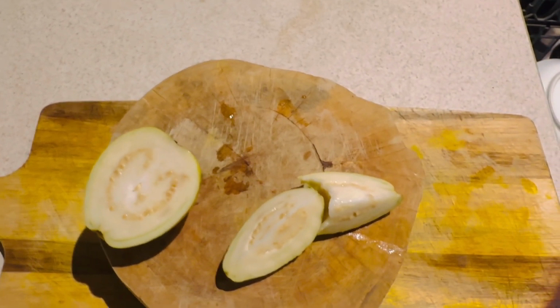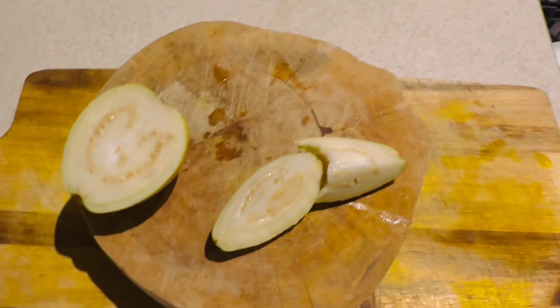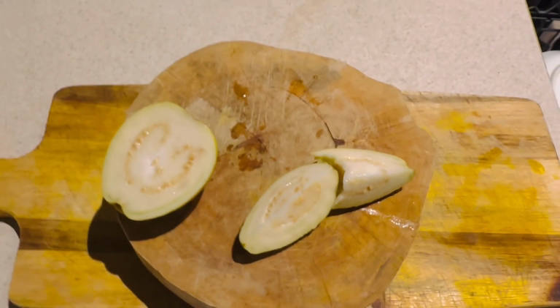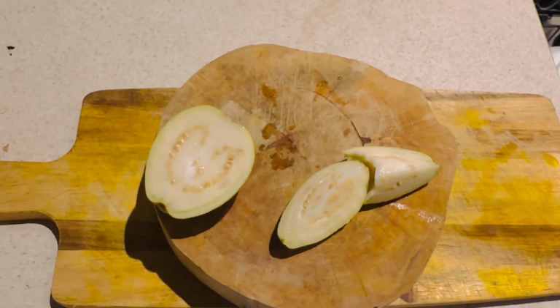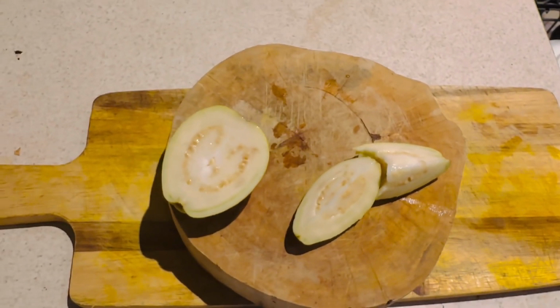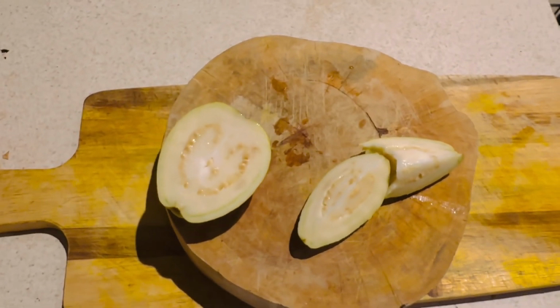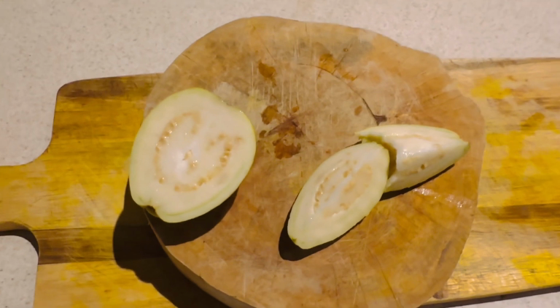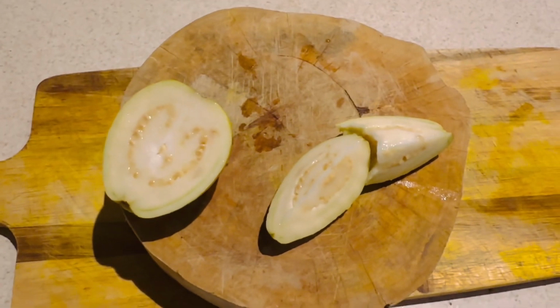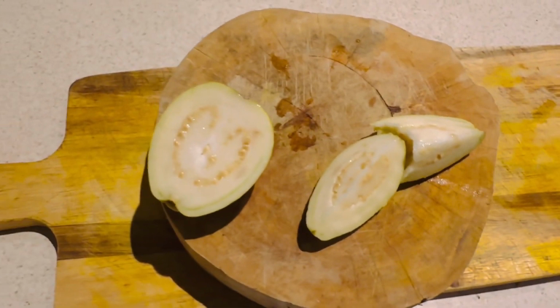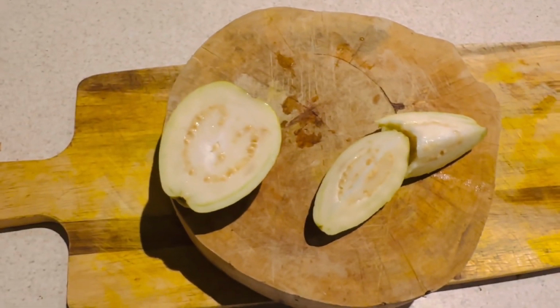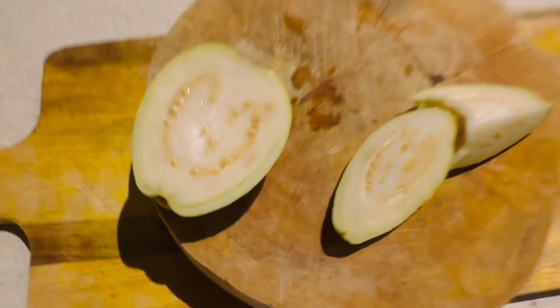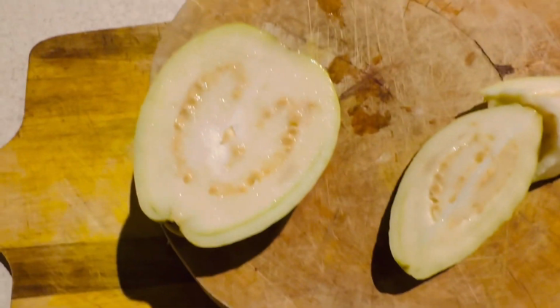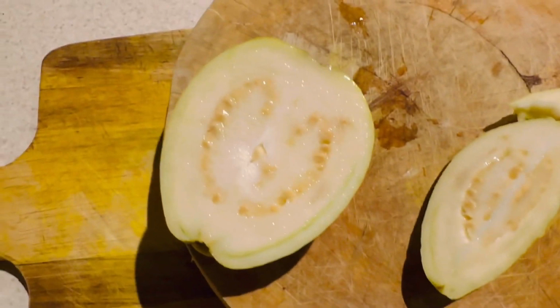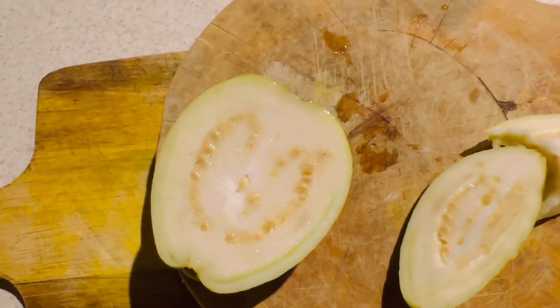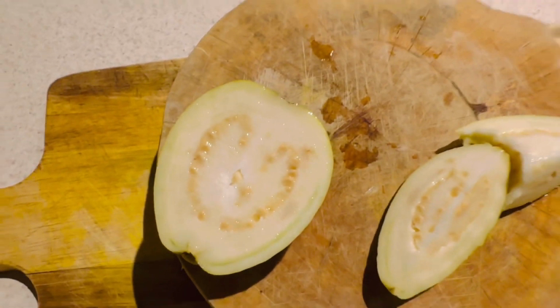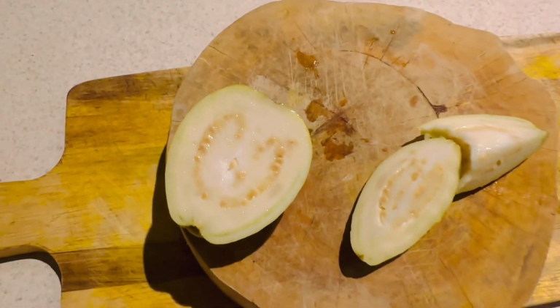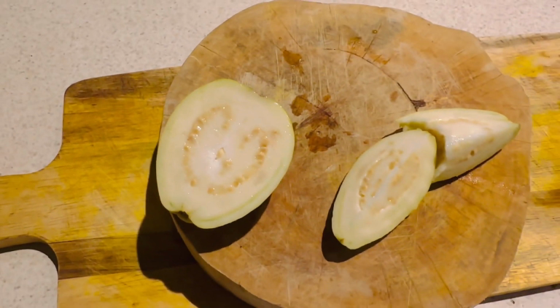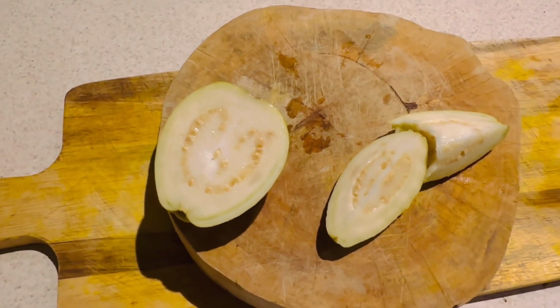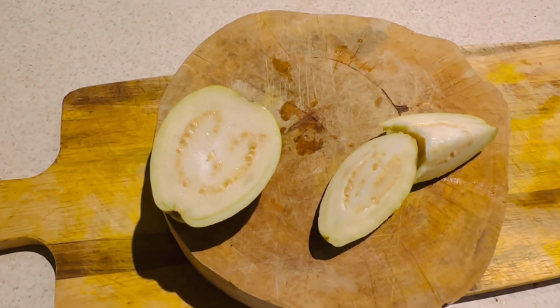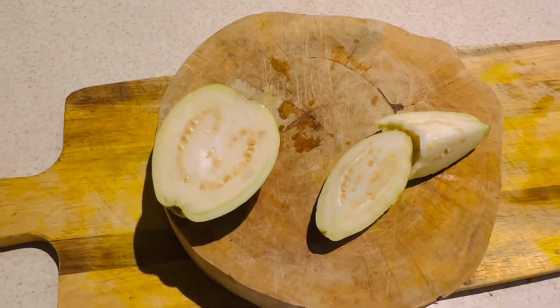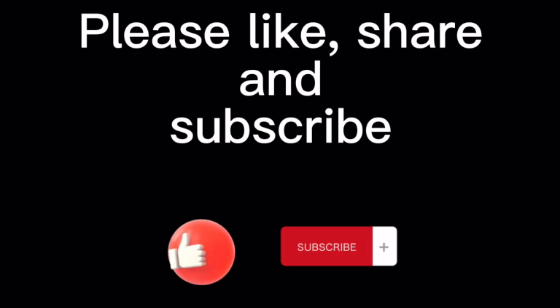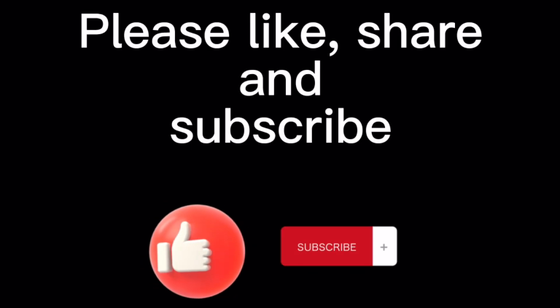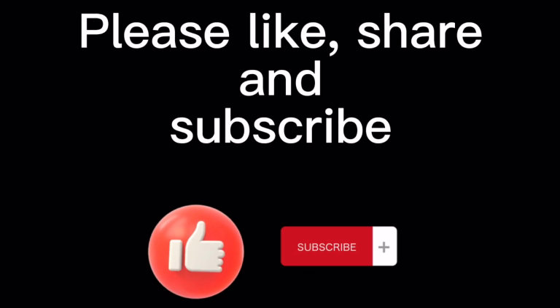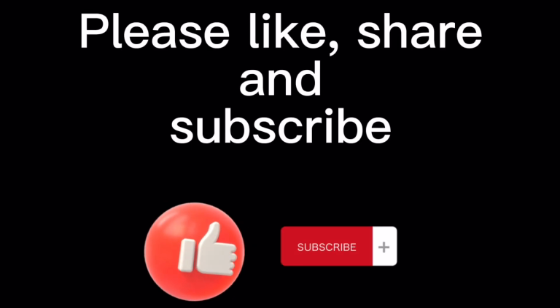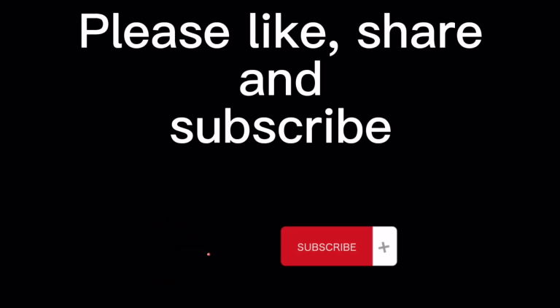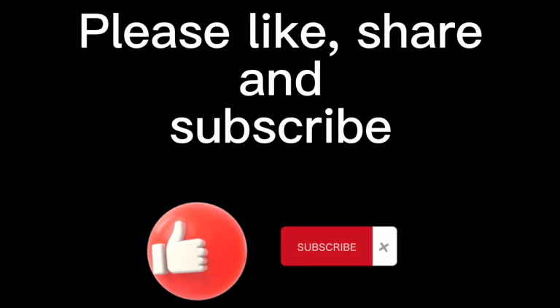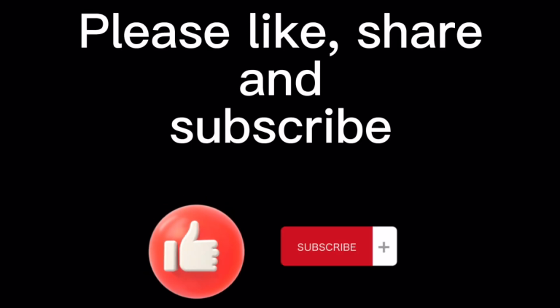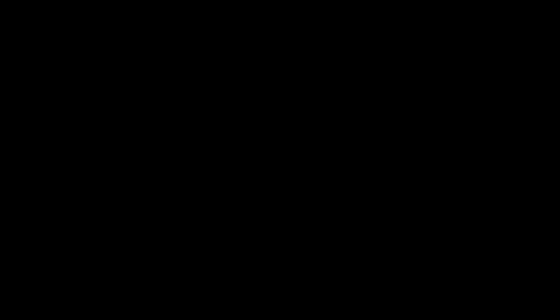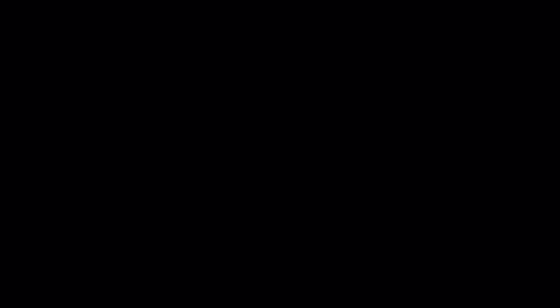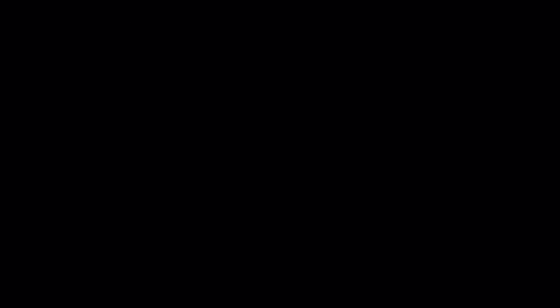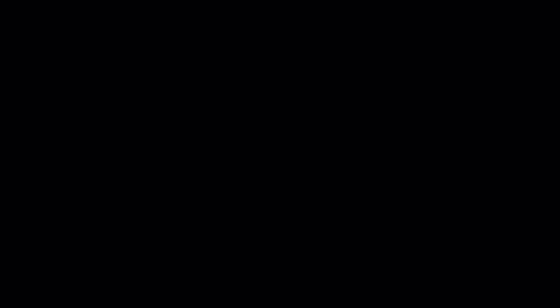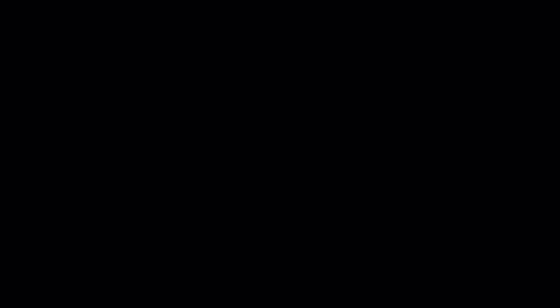Alright, there you have it guys, the white guava. Please like, share and subscribe. Bye.